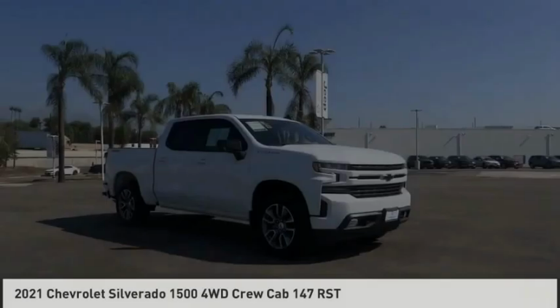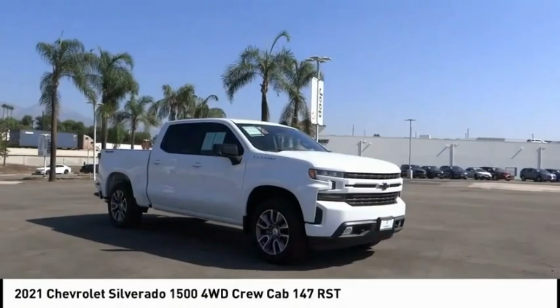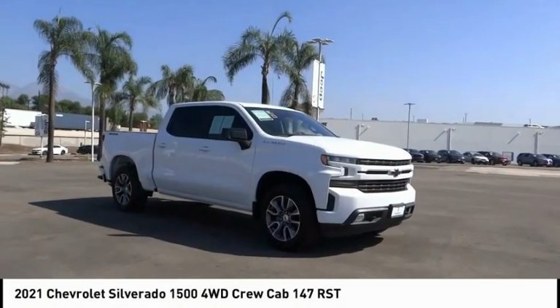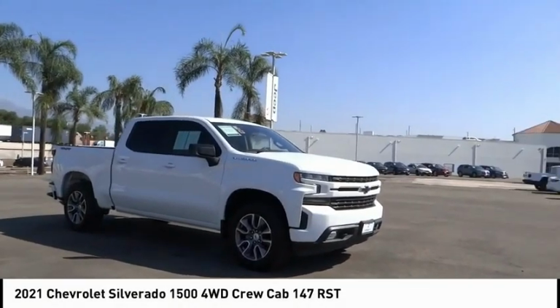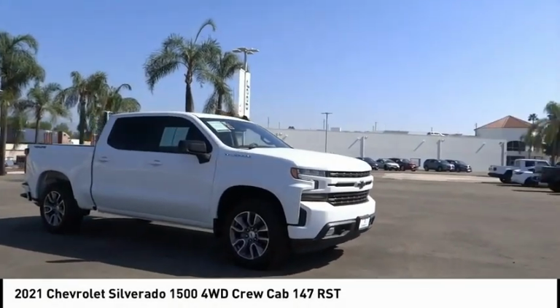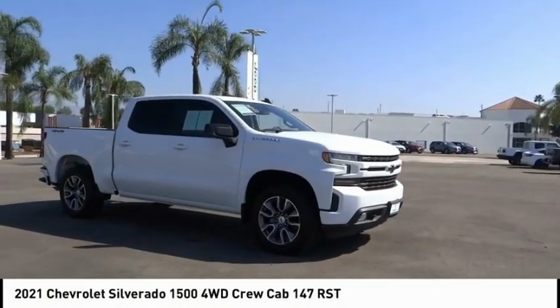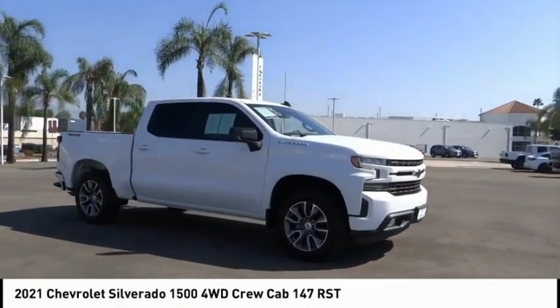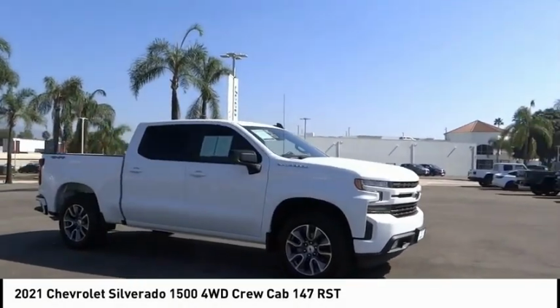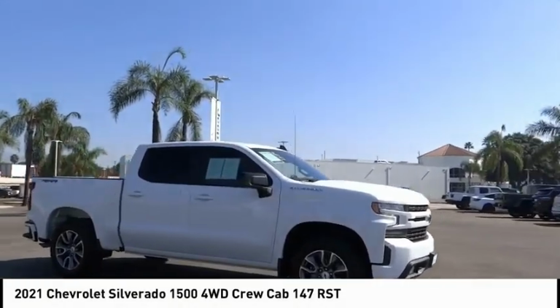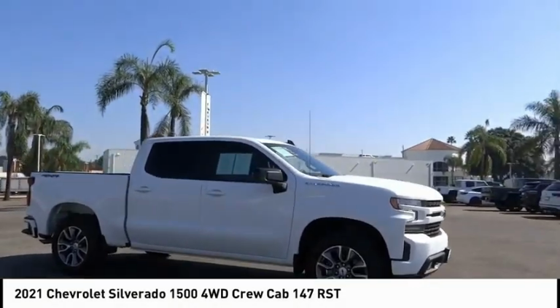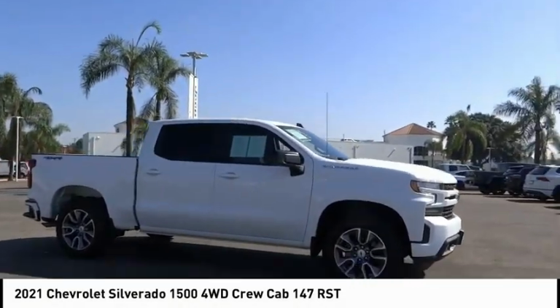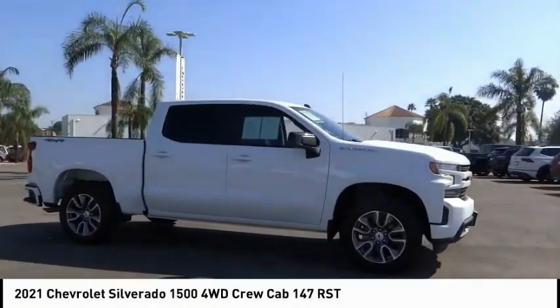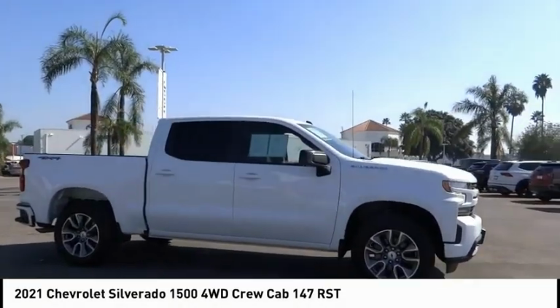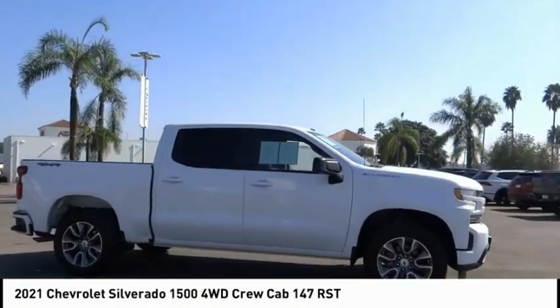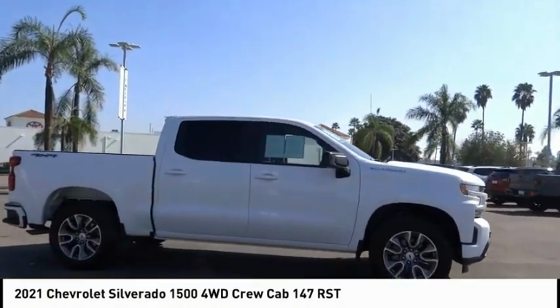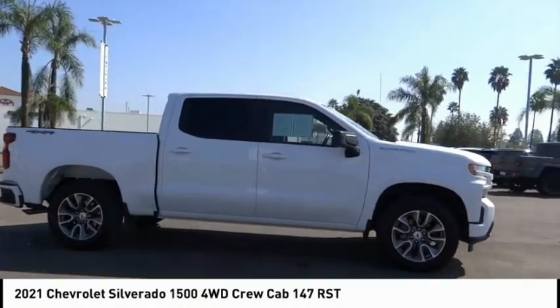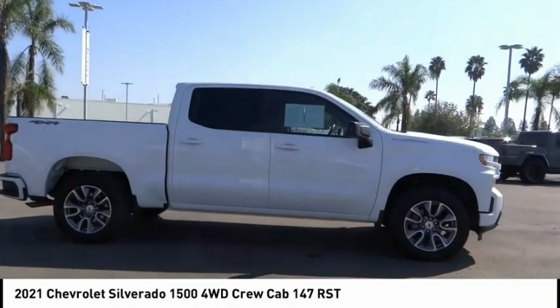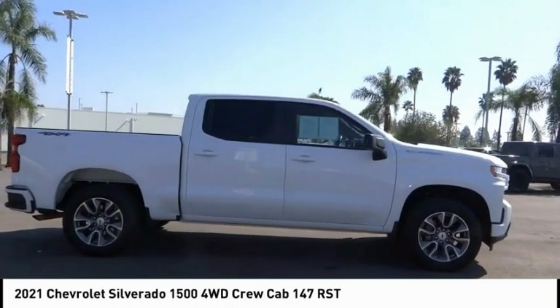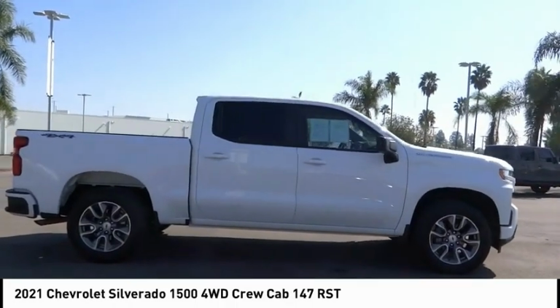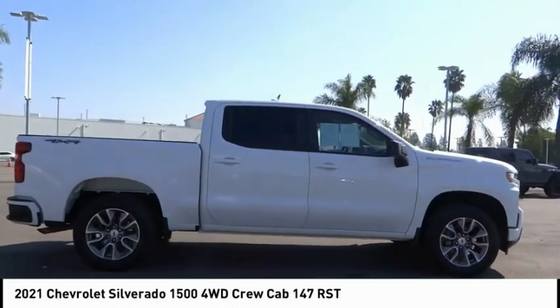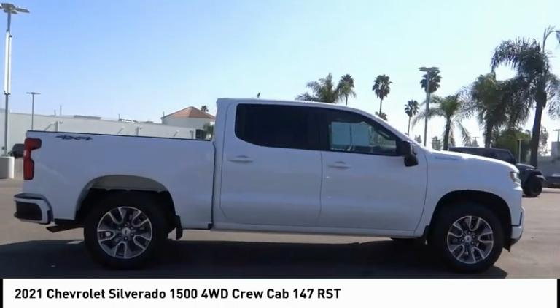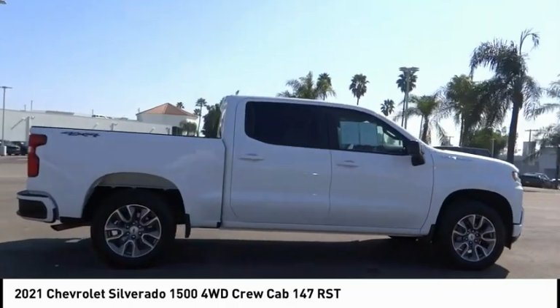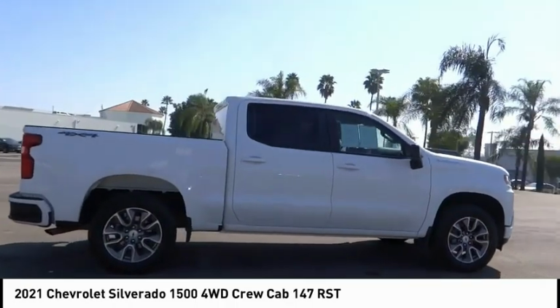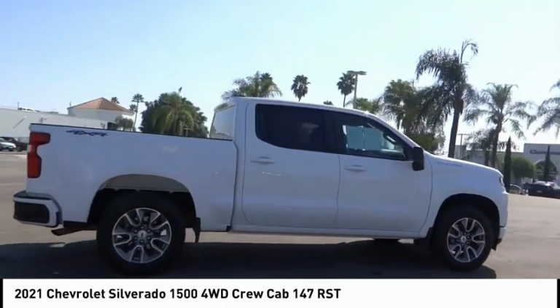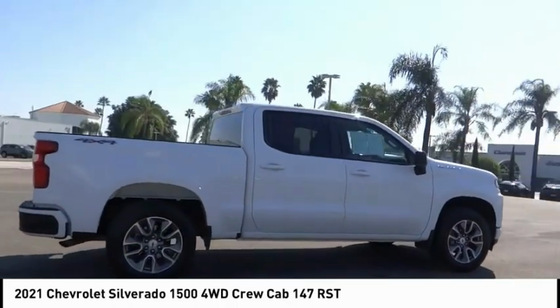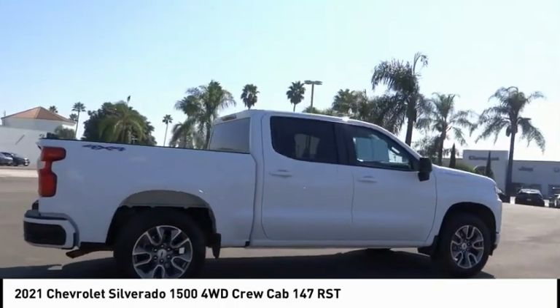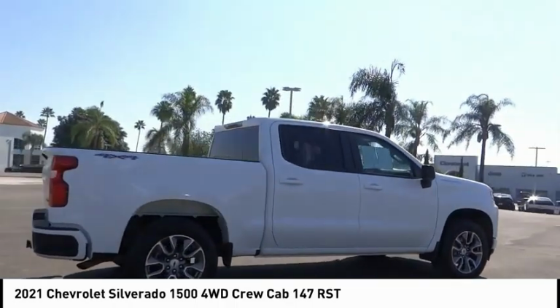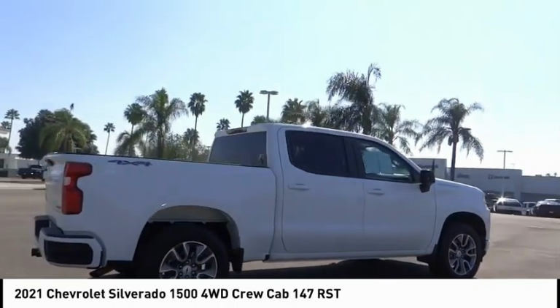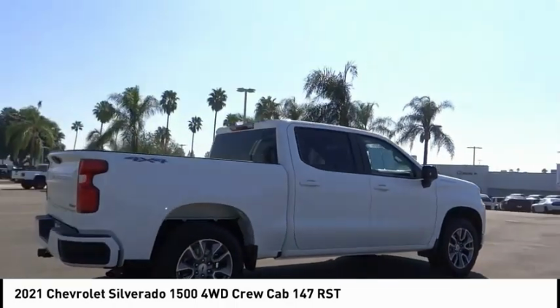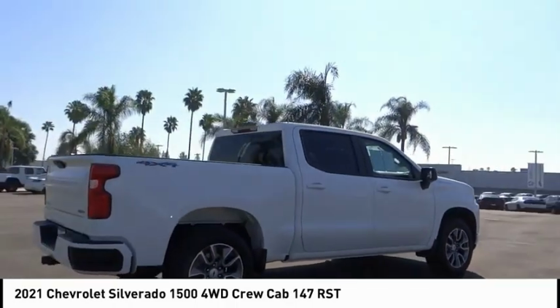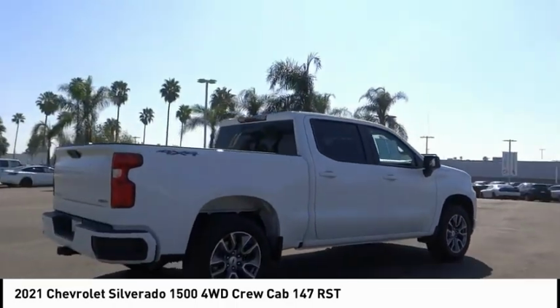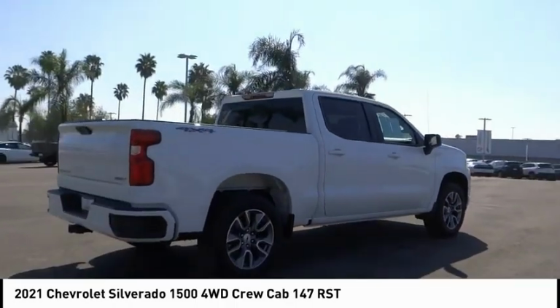Come test drive the 2021 Silverado 1500. The Chevy Silverado 1500 has the lowest cost of ownership of any full-size pickup.